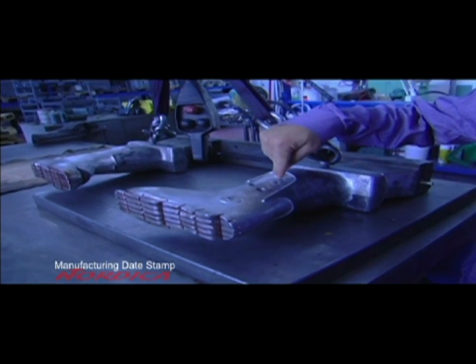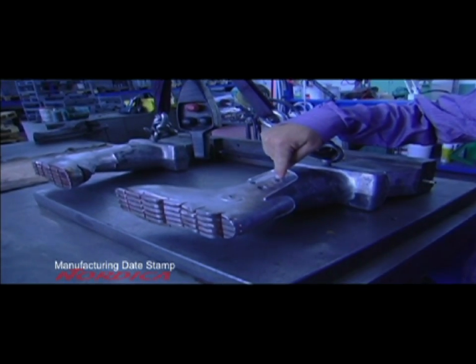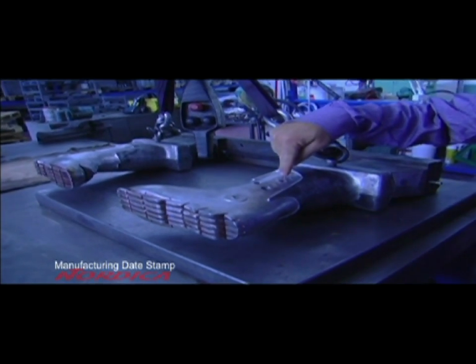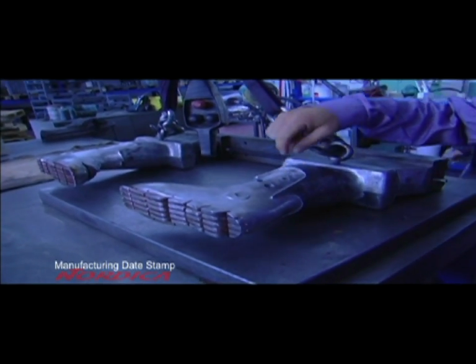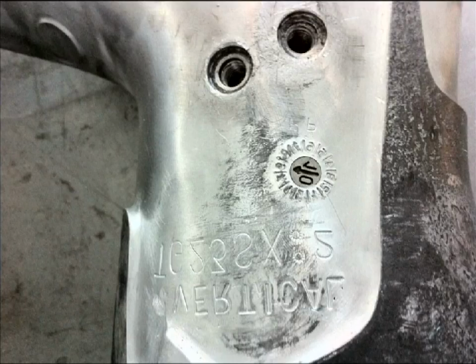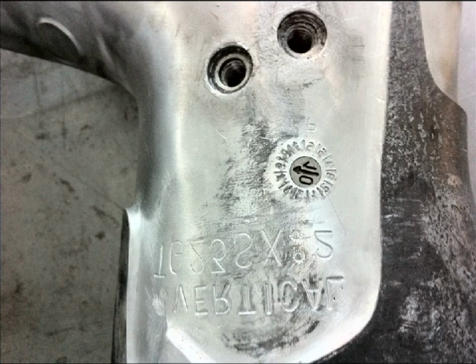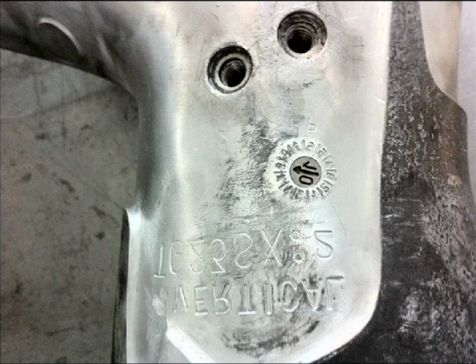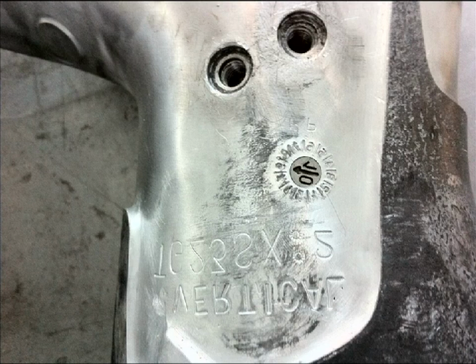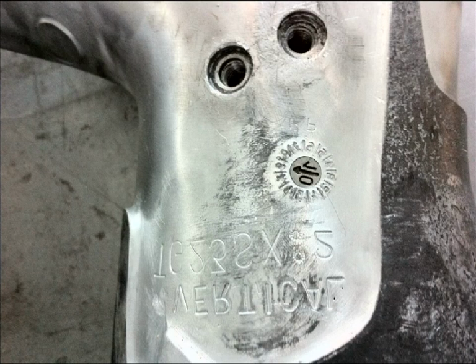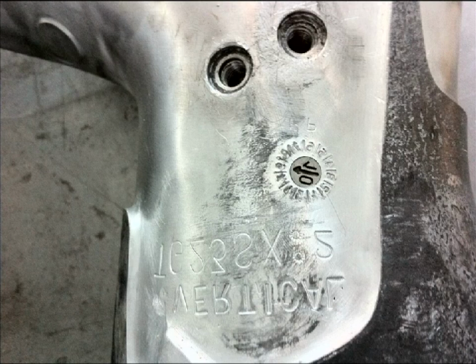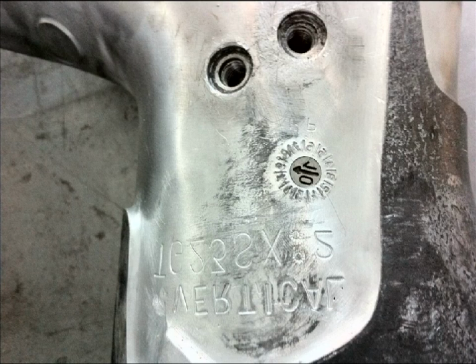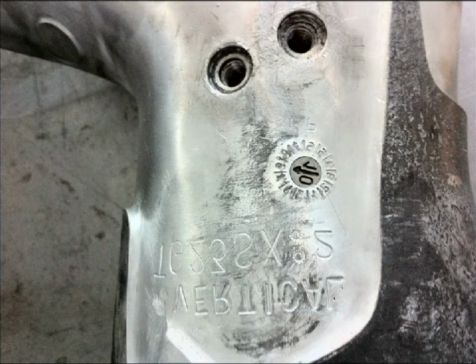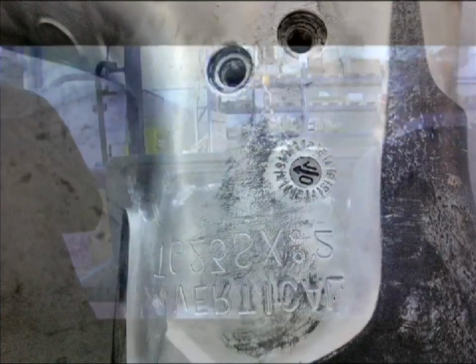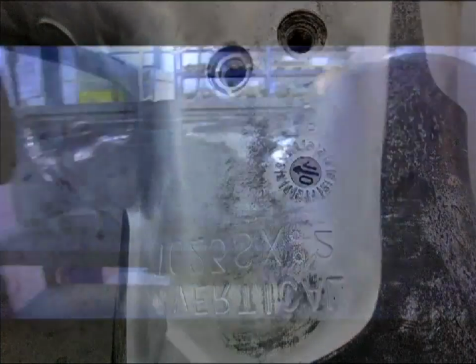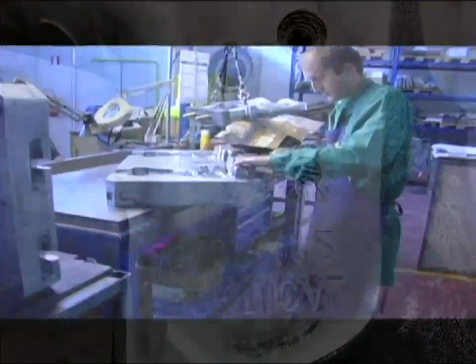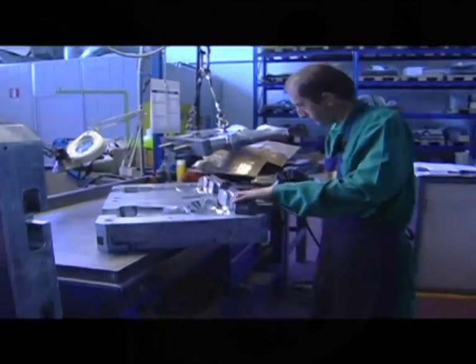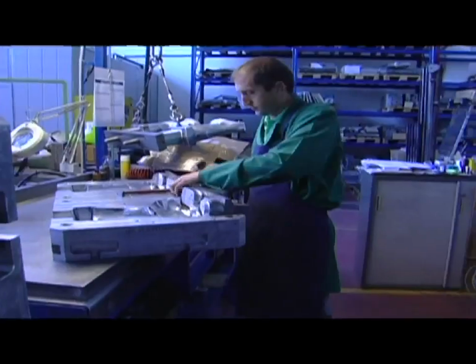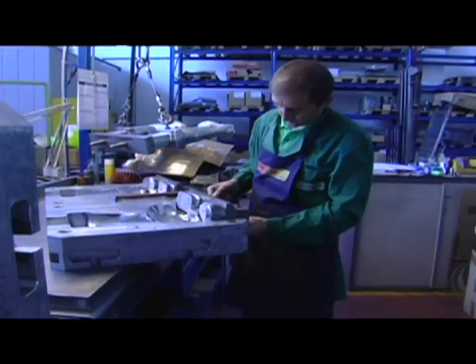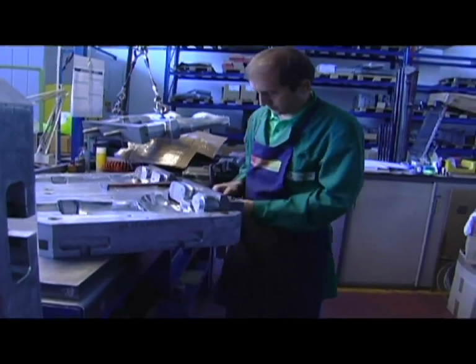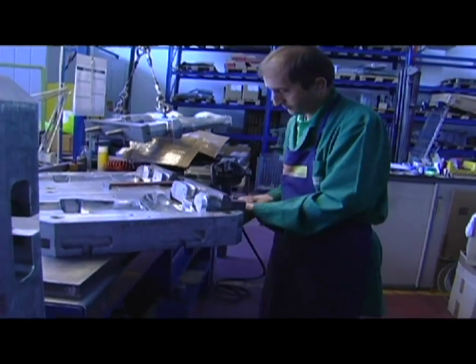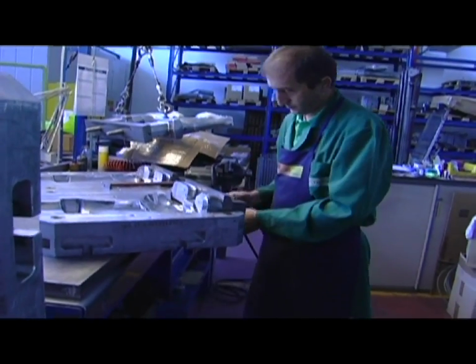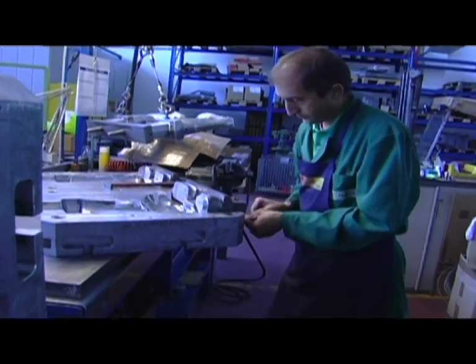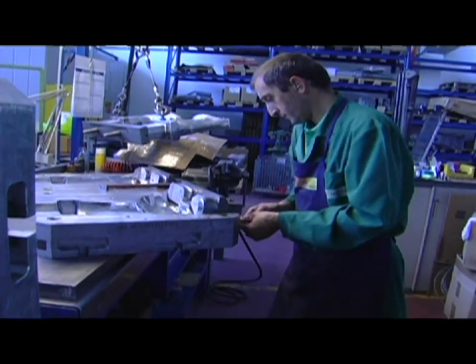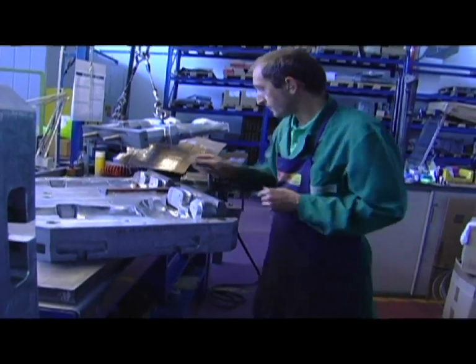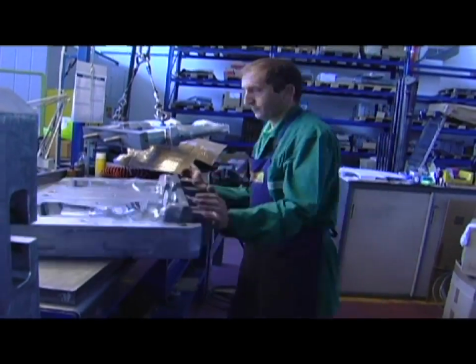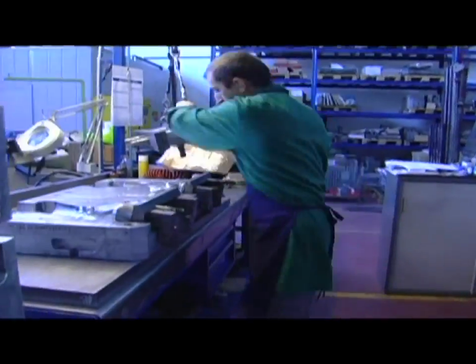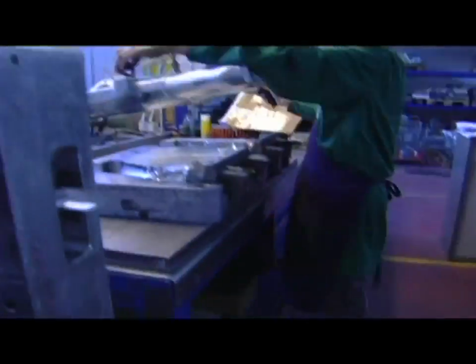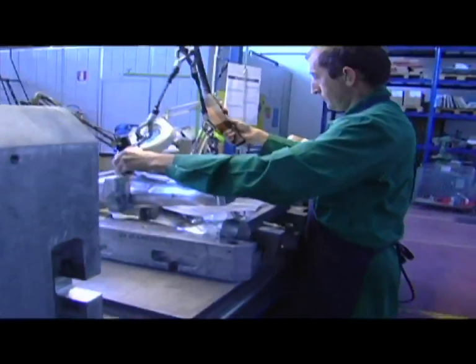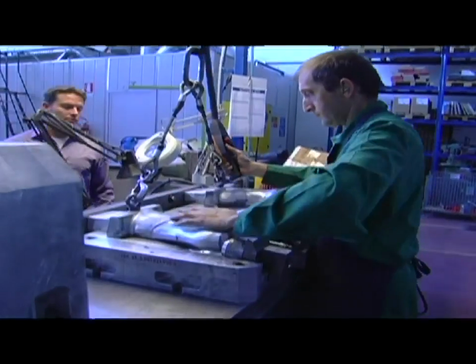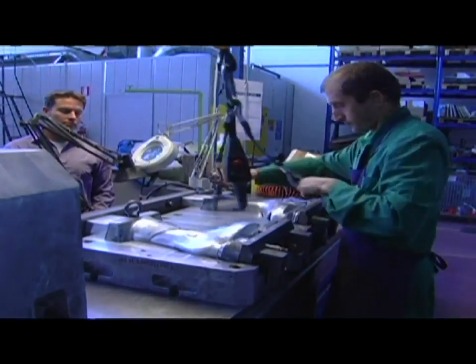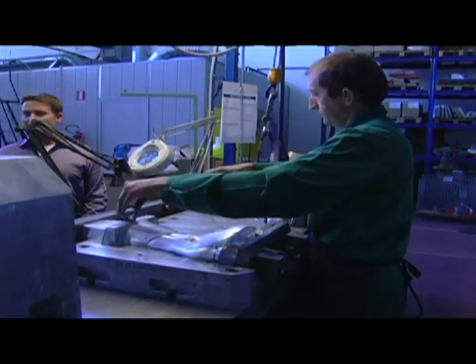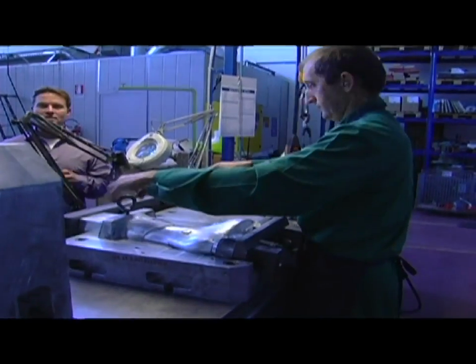All molds are stamped with a manufacture date so it can be determined exactly when a boot is produced. It's interesting to note that the only difference between a glossy shell finish and a matte finish is whether the mold has been polished. No other changes are necessary.